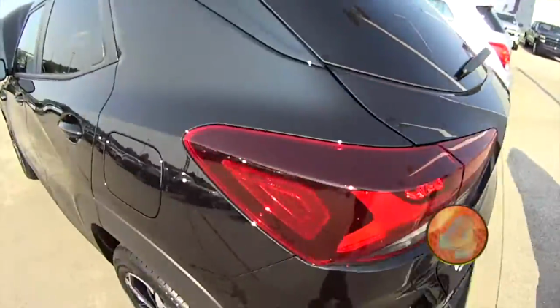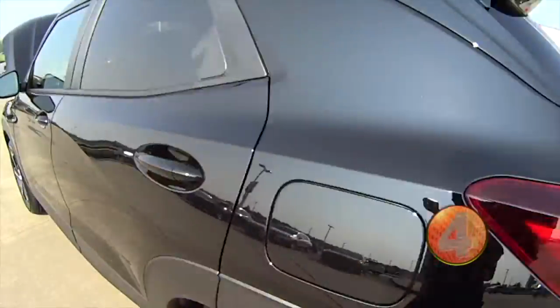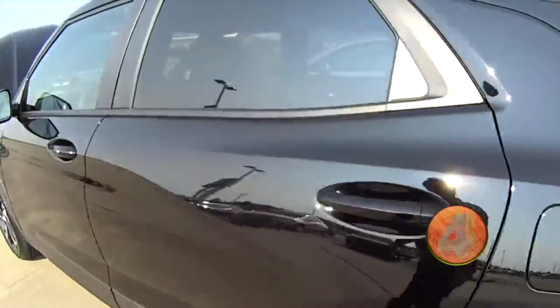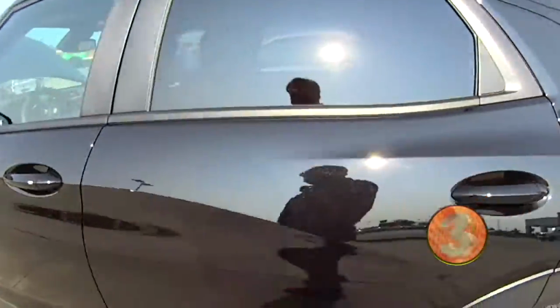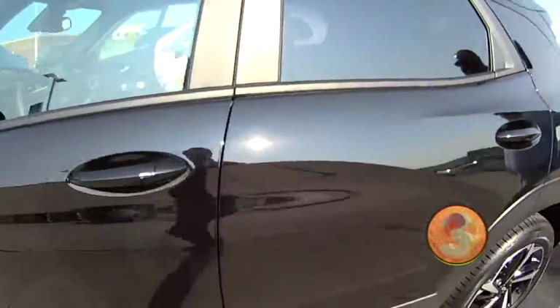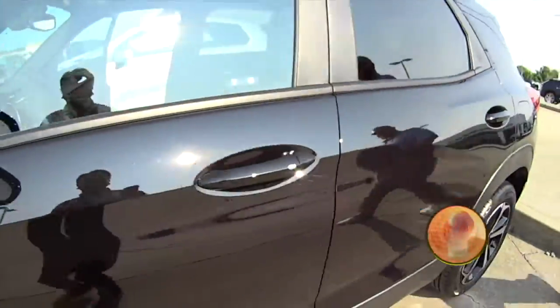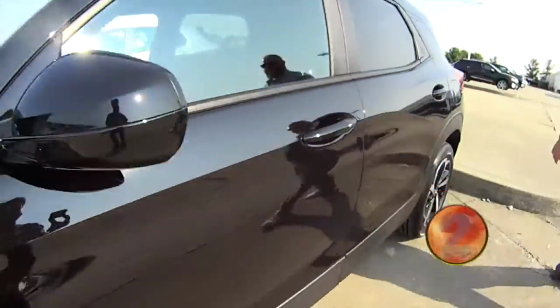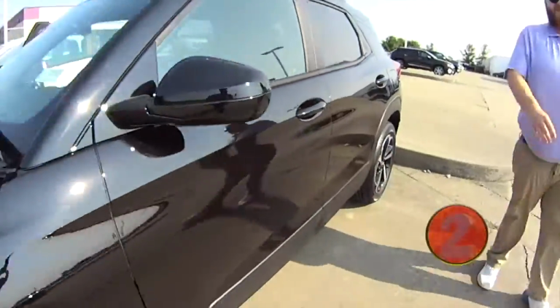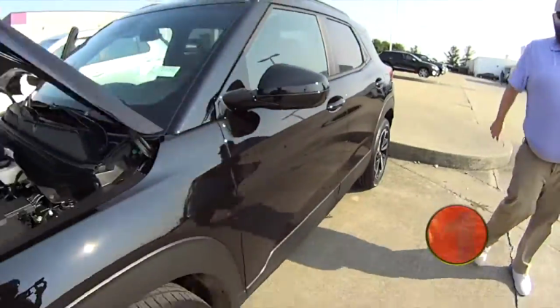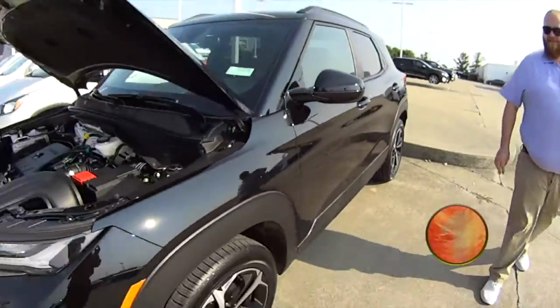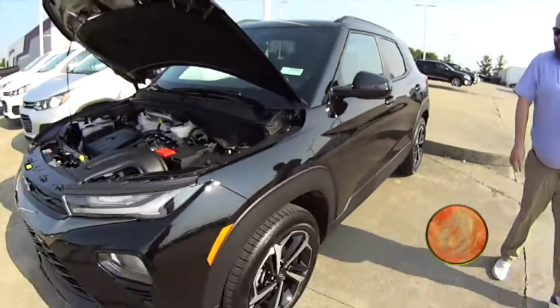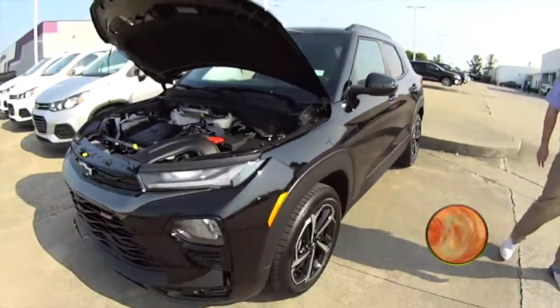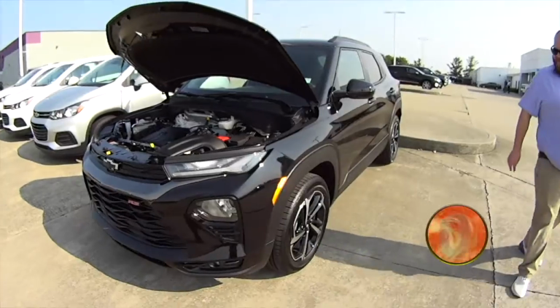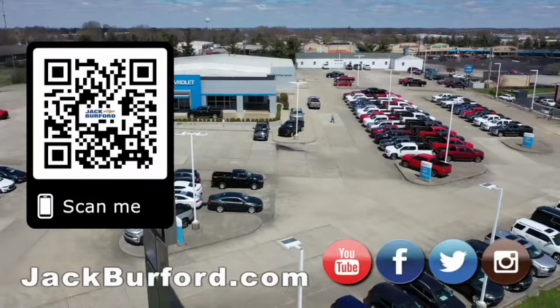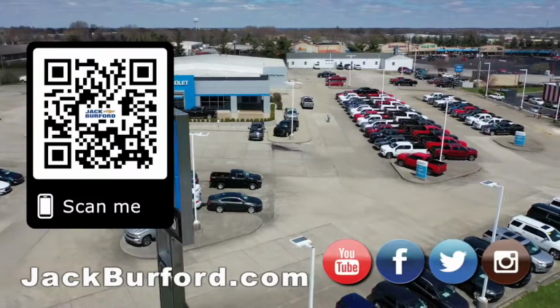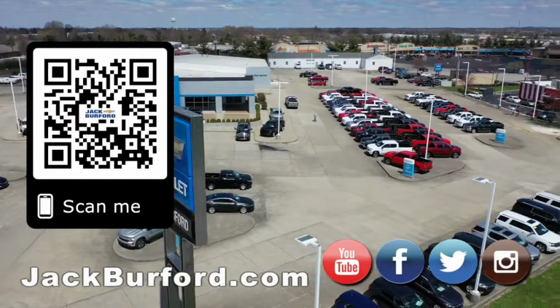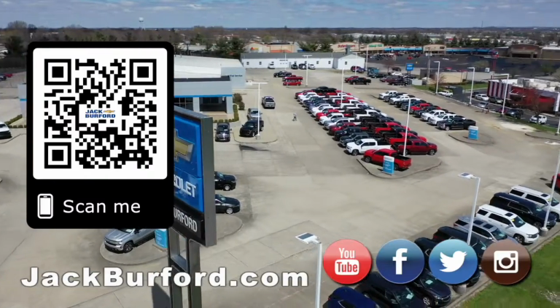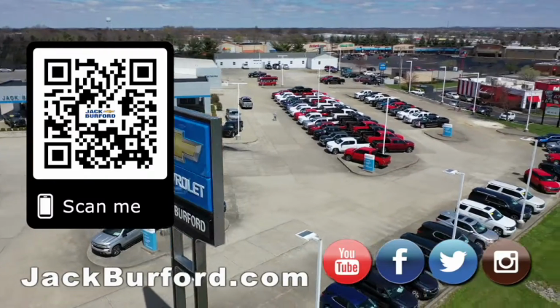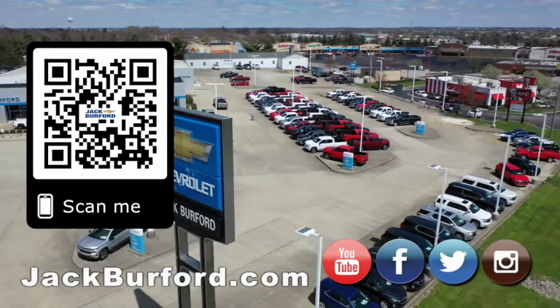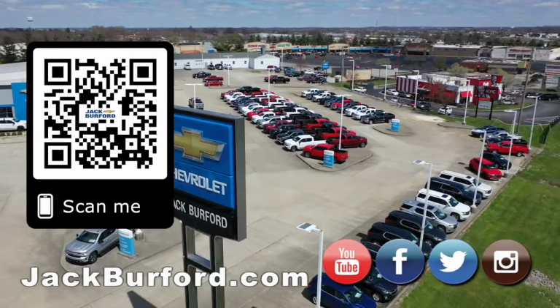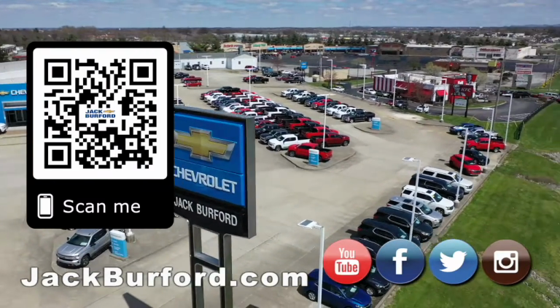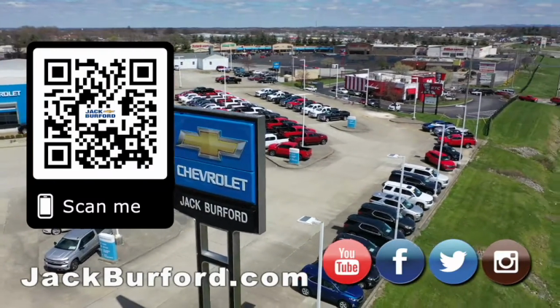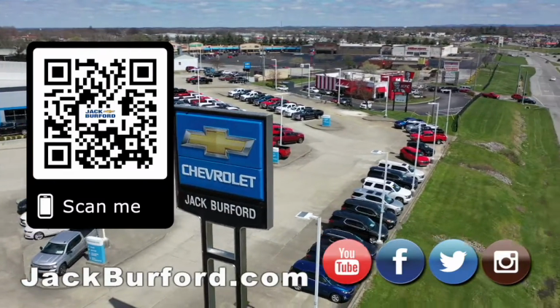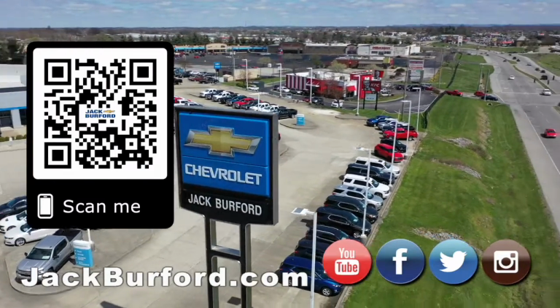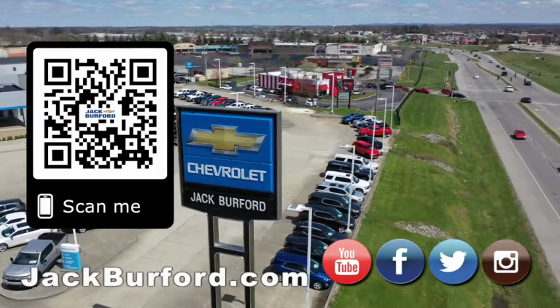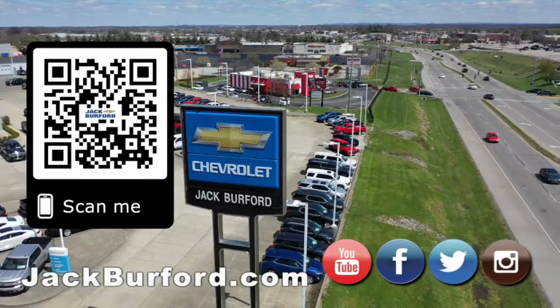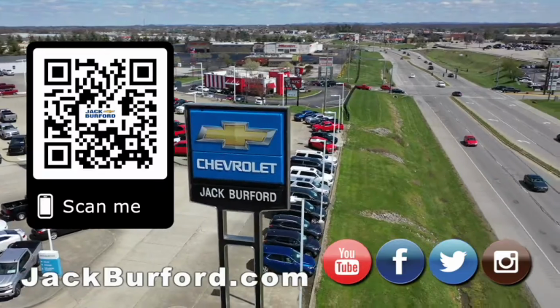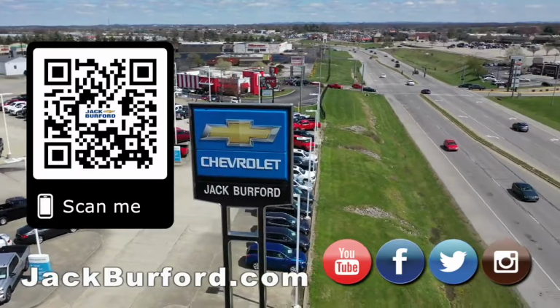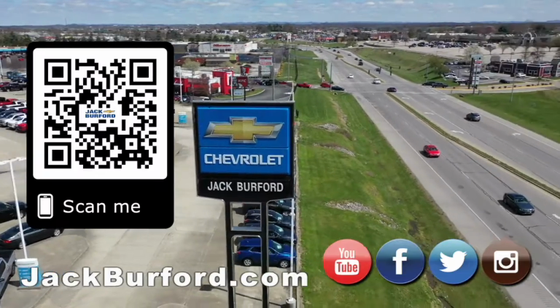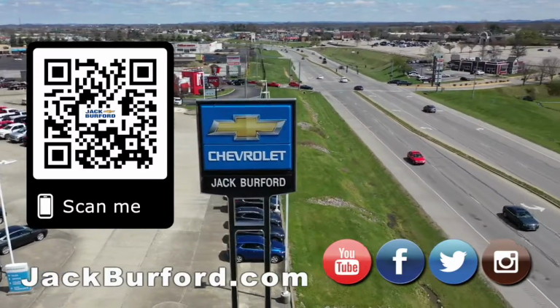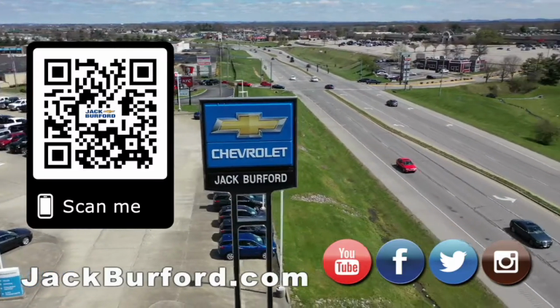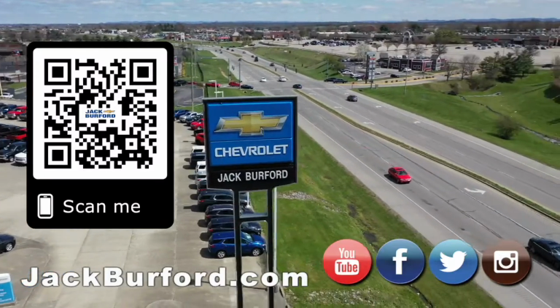Check it out at jackburford.com — RS Trailblazer. See y'all next time. Why would you buy a vehicle anywhere else? Make sure to visit us at jackburford.com and subscribe to our YouTube channel.